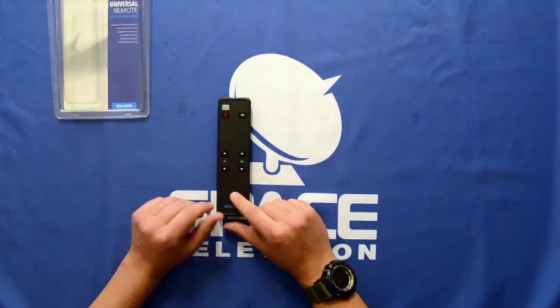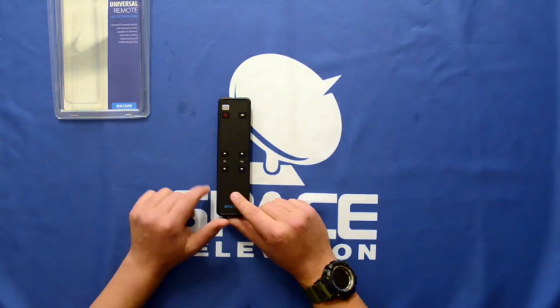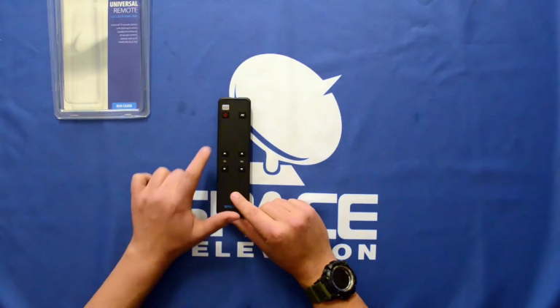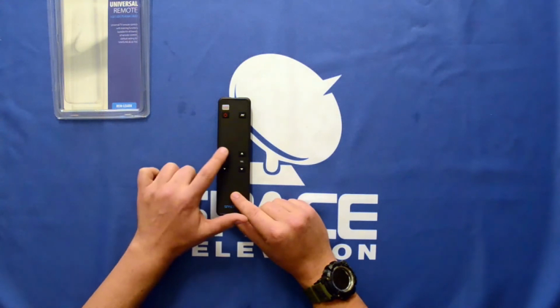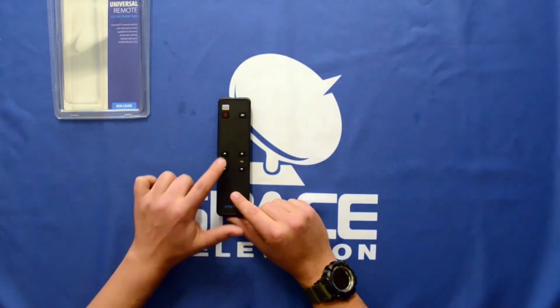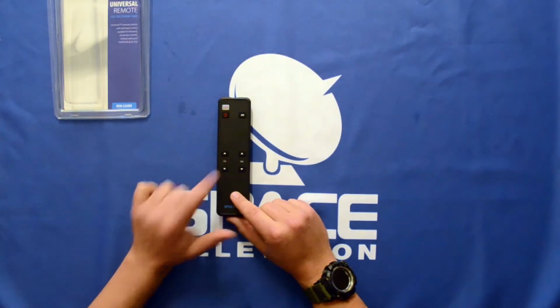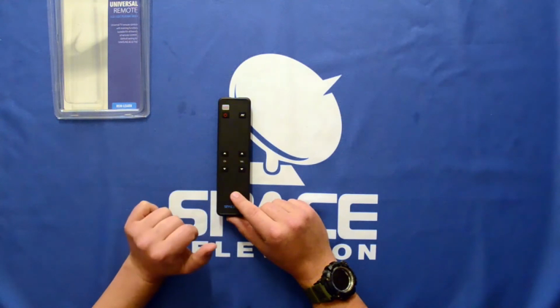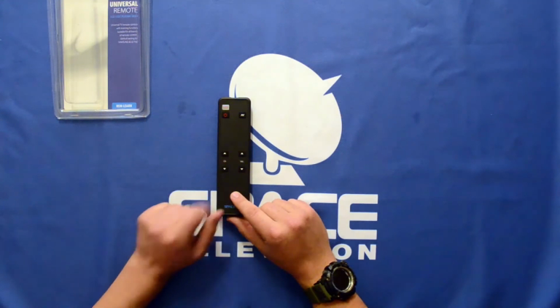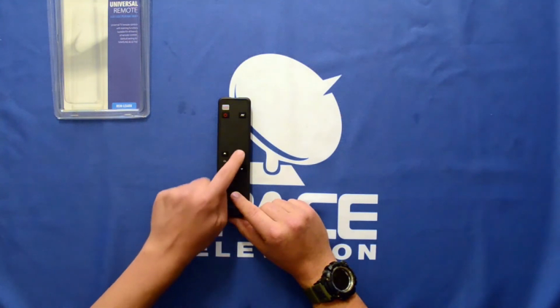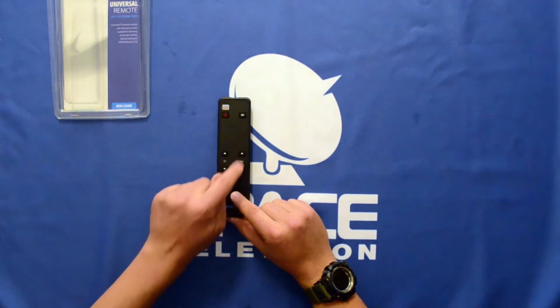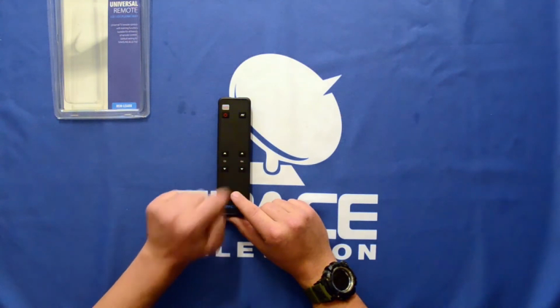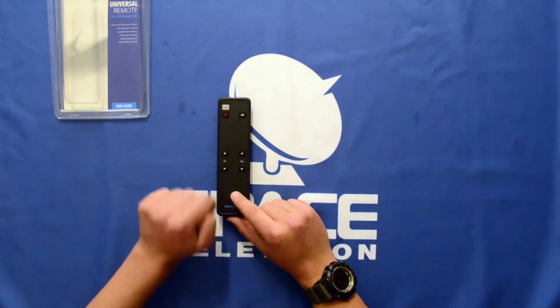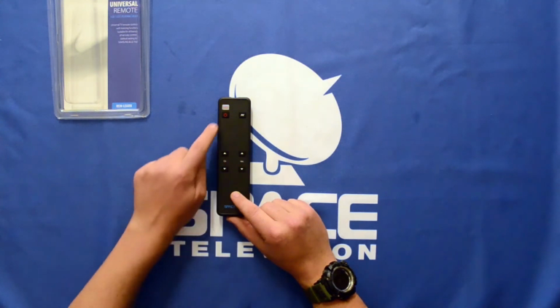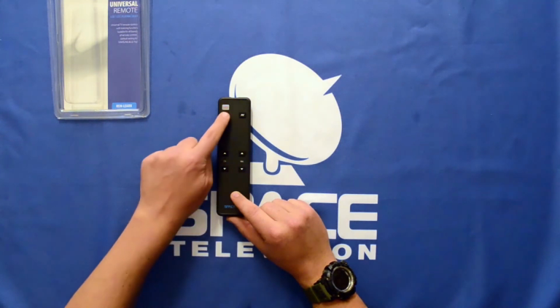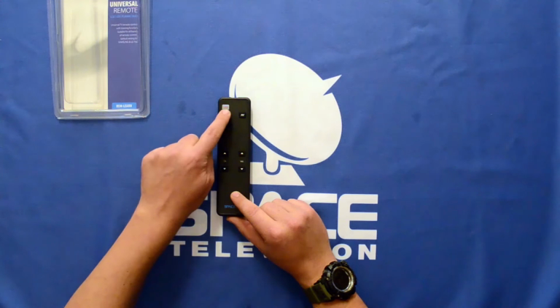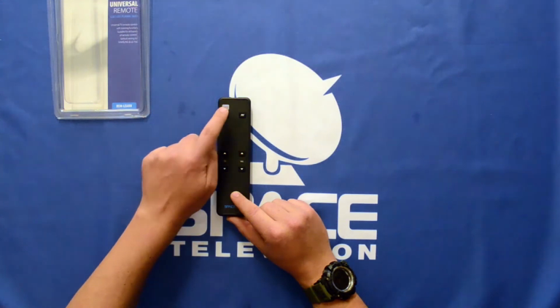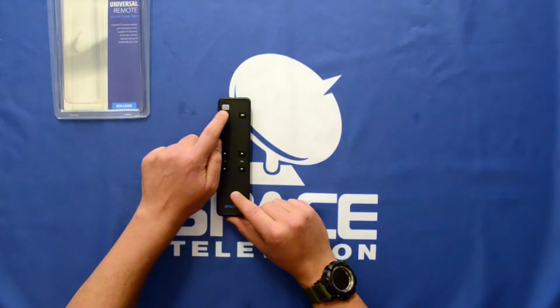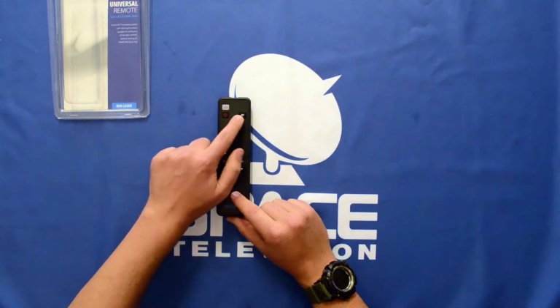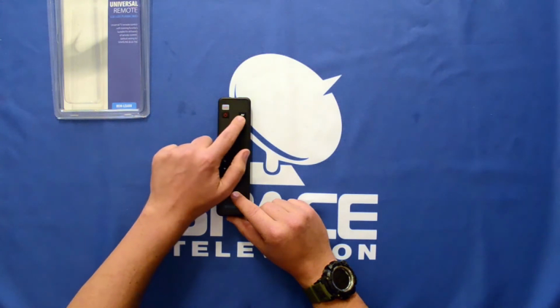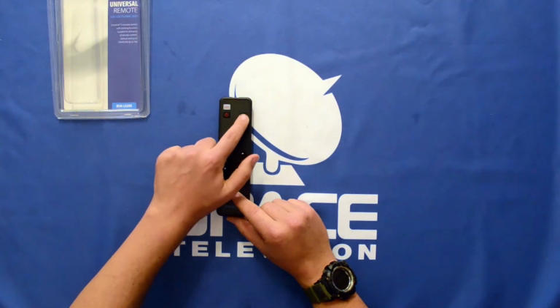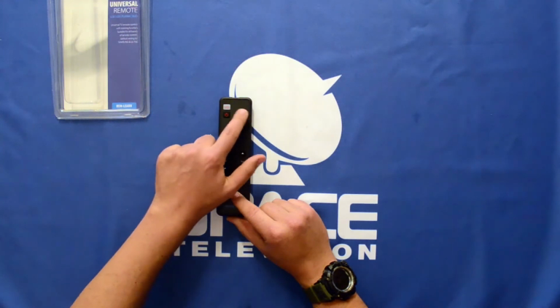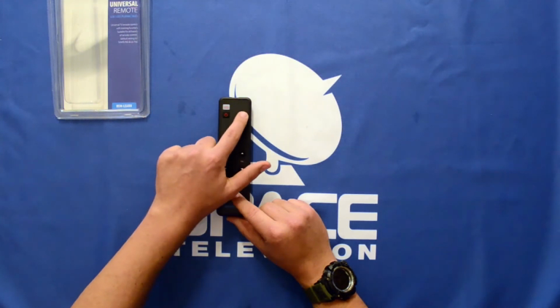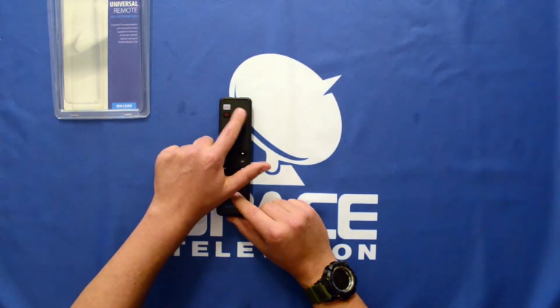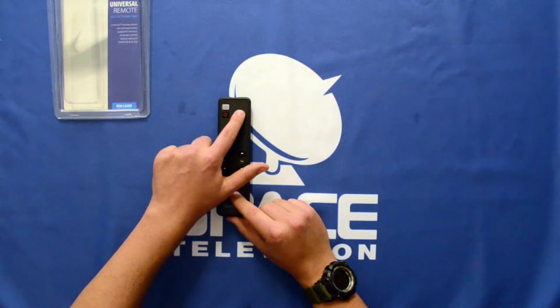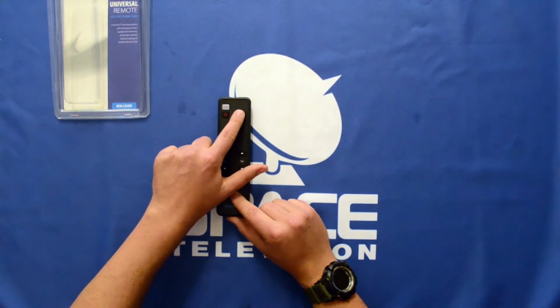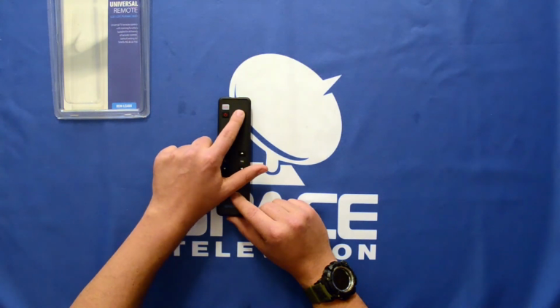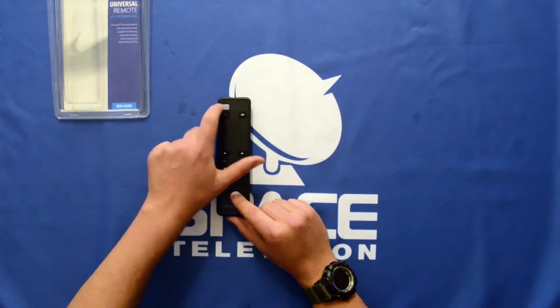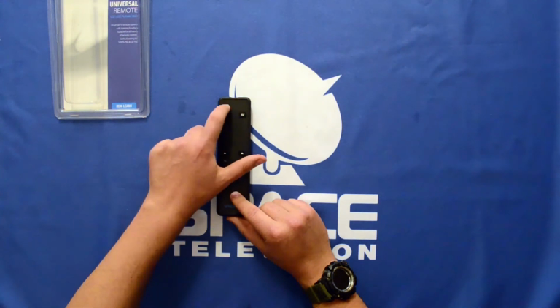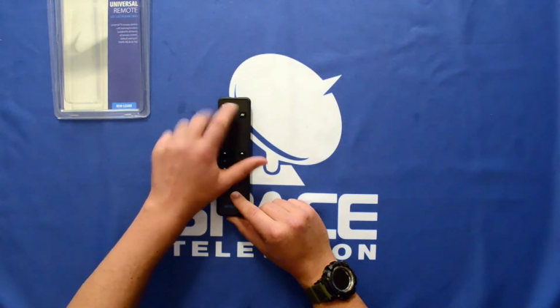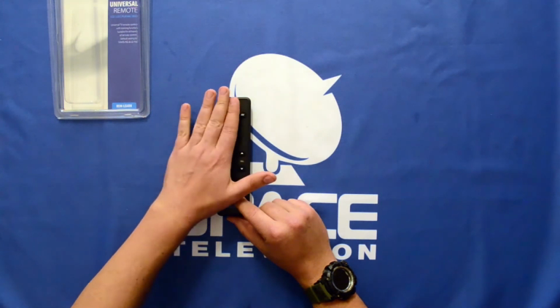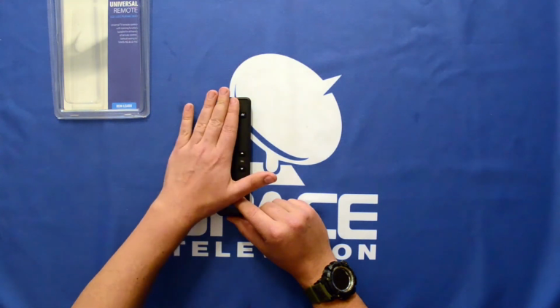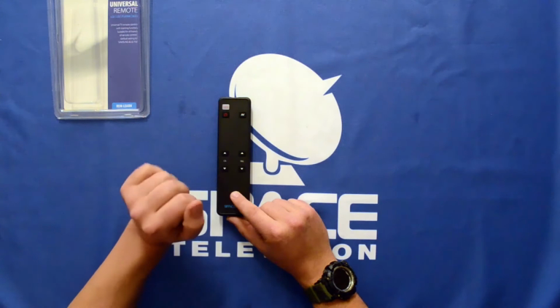As you can see, it's got a channel up and channel down, volume up and volume down, power on and off, a source button, and an LED indicator light.